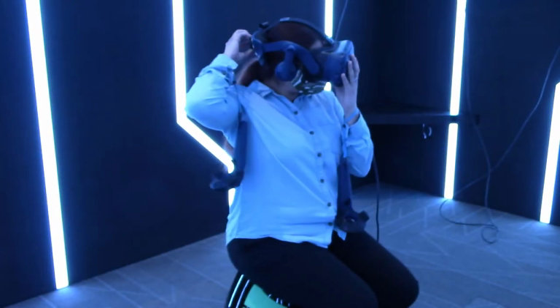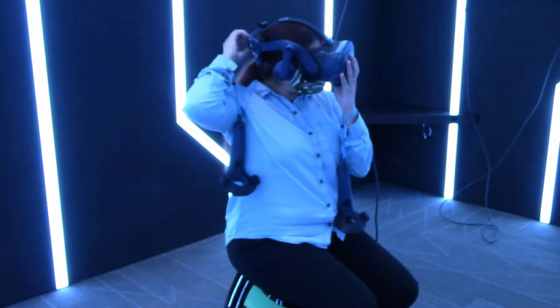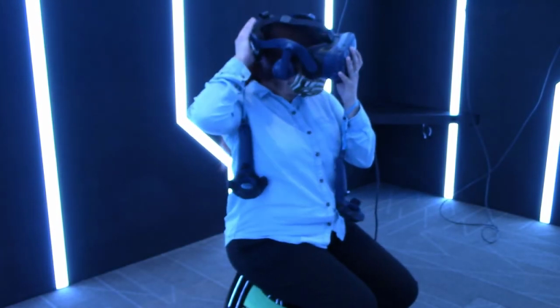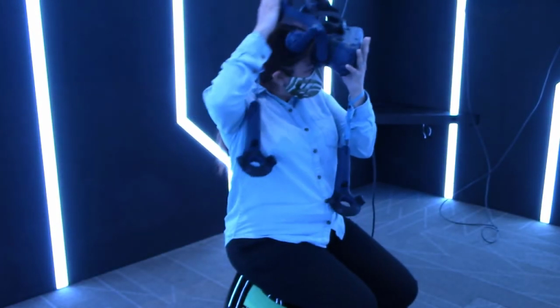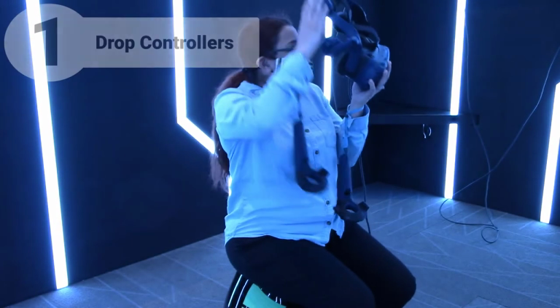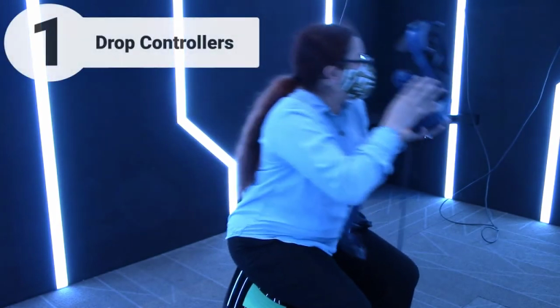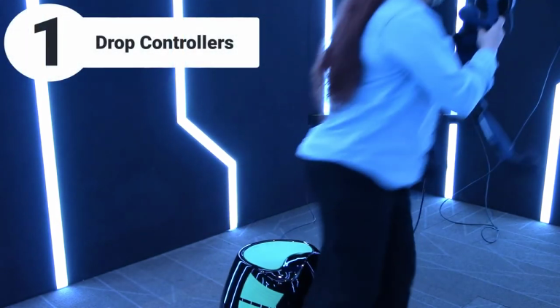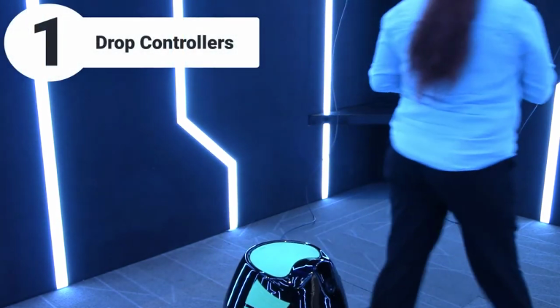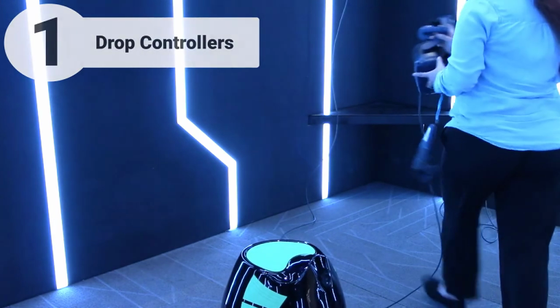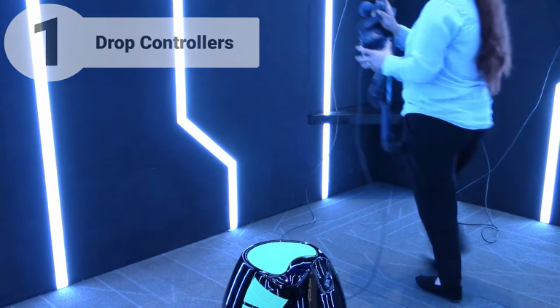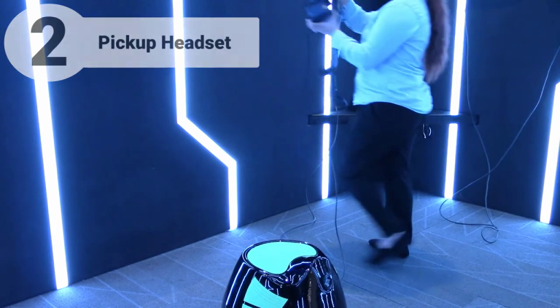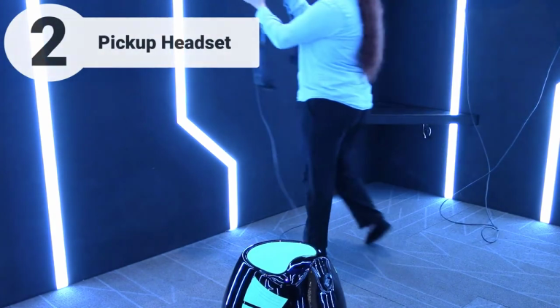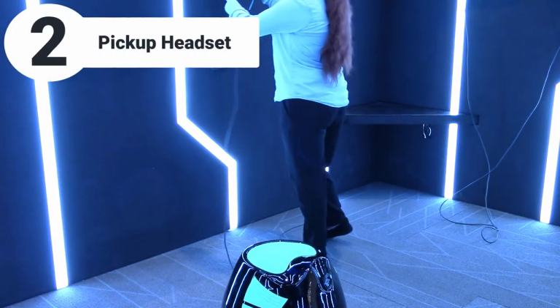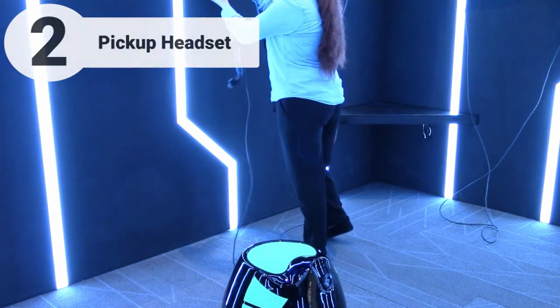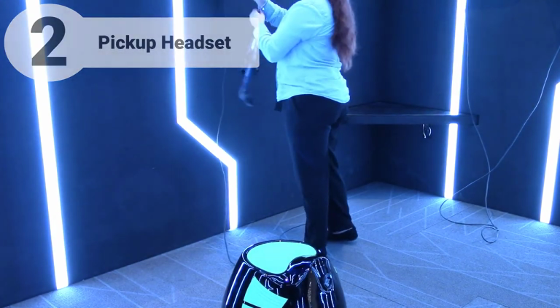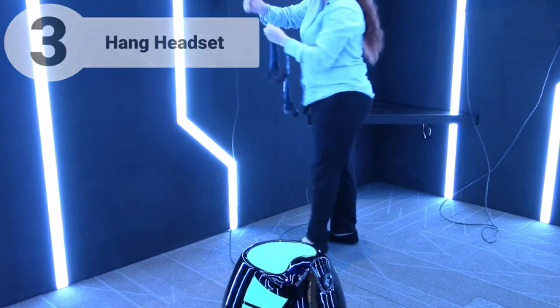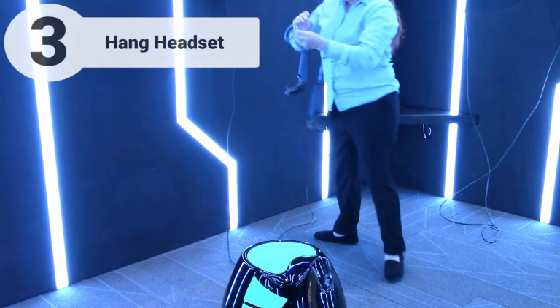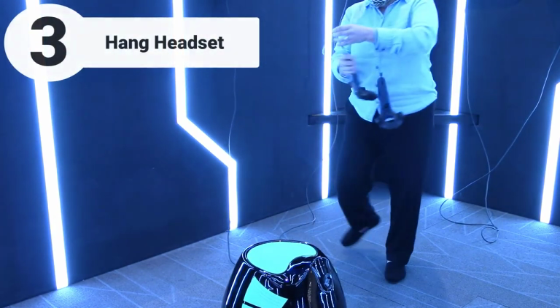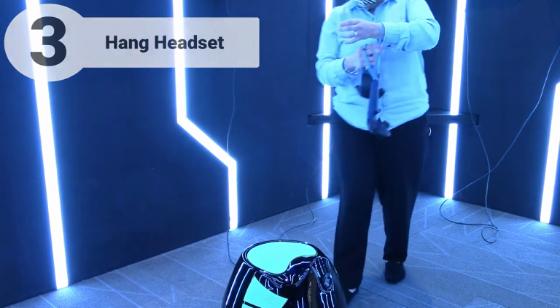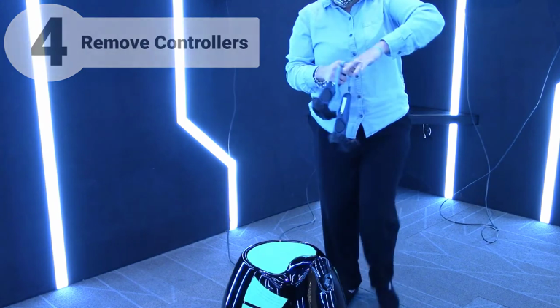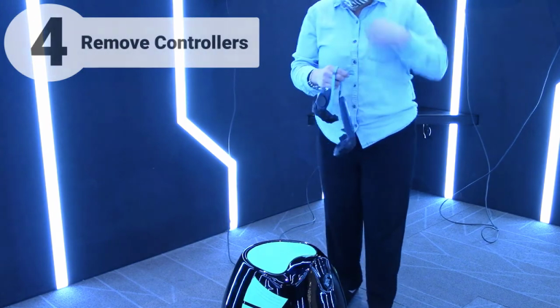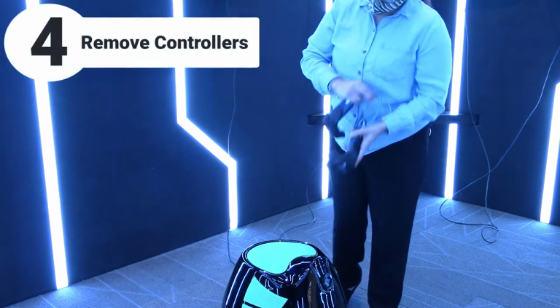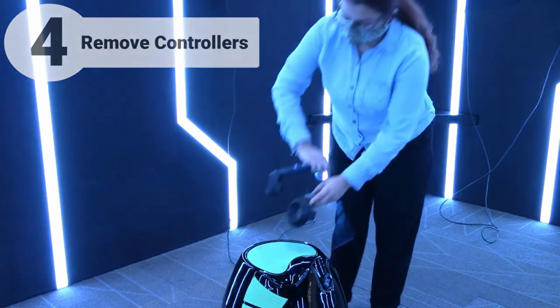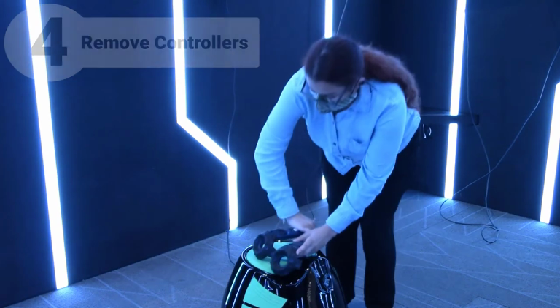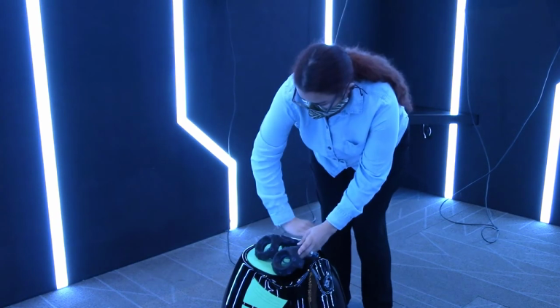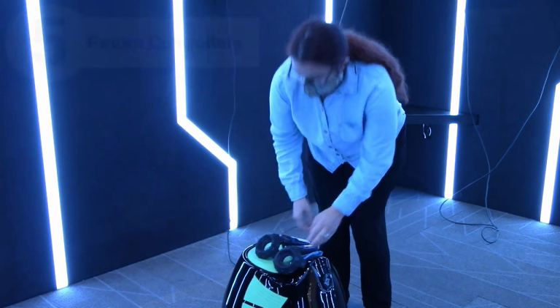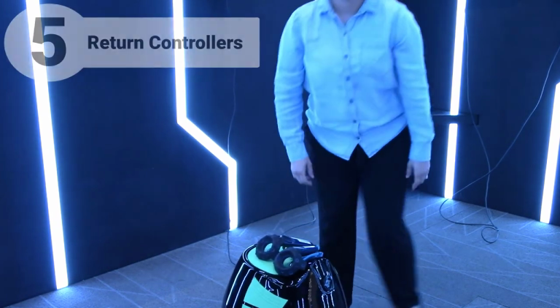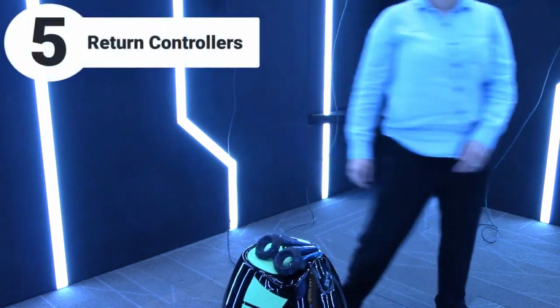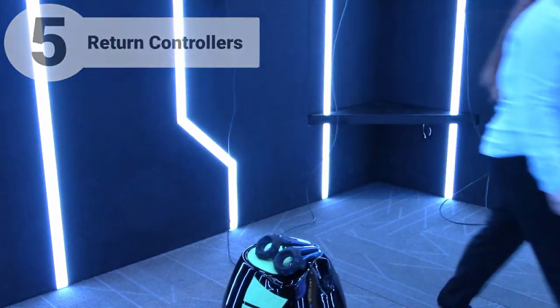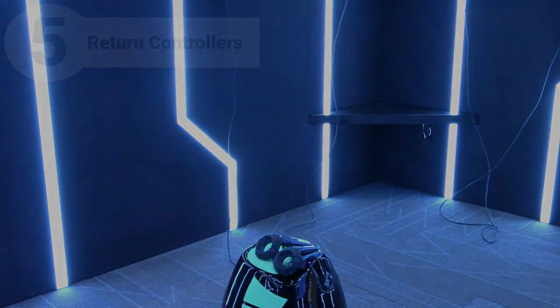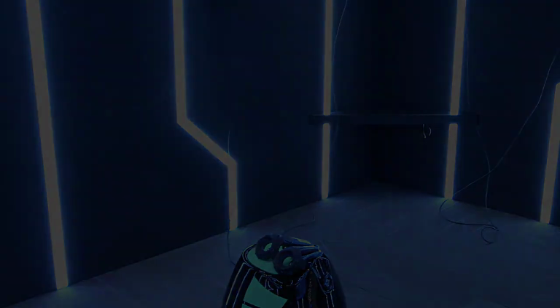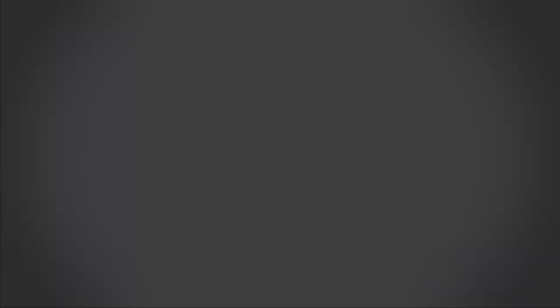When the time is up: 1. Let your controllers drop. 2. Pick up the headset. 3. Hang it on the hooks. 4. Remove the controllers. 5. Return the controllers to the front desk.